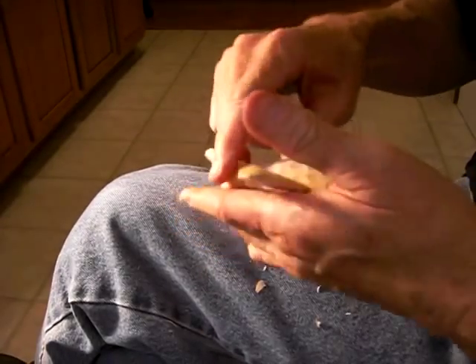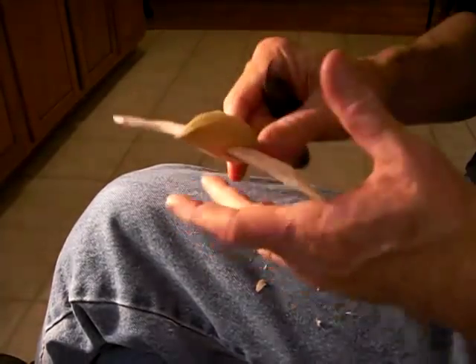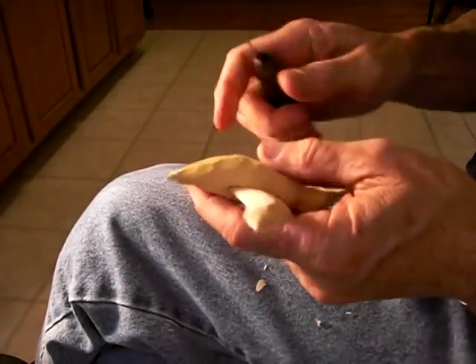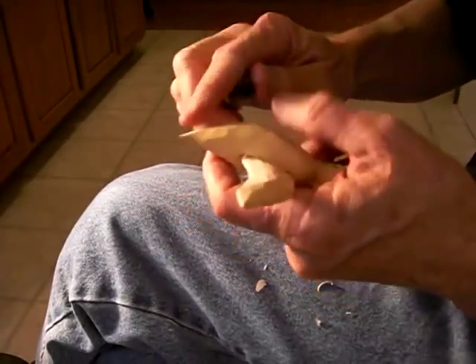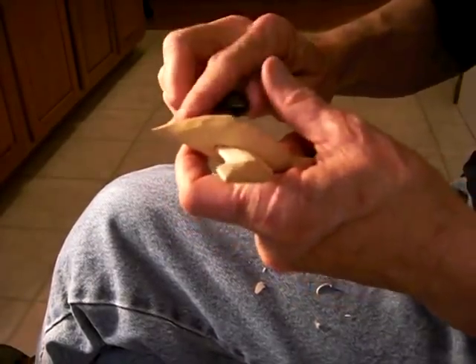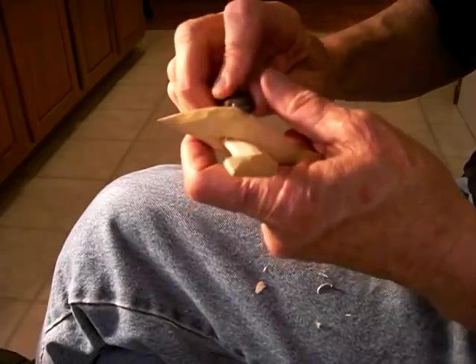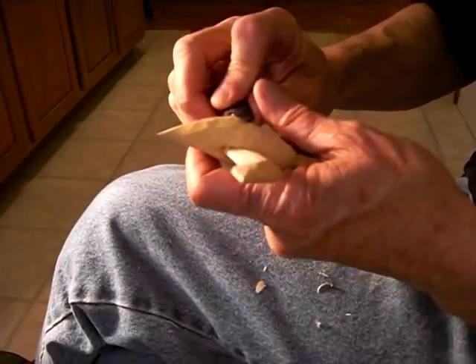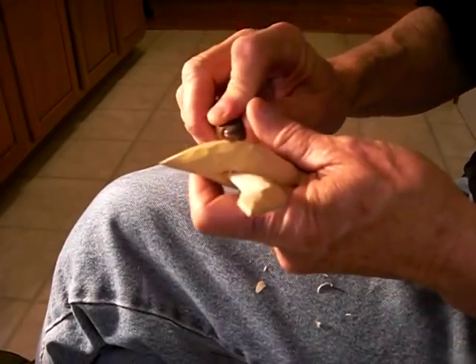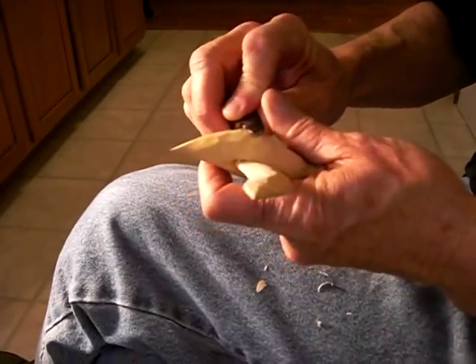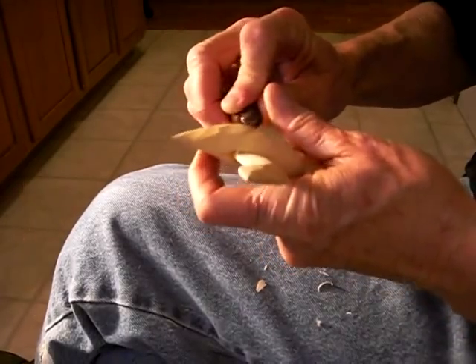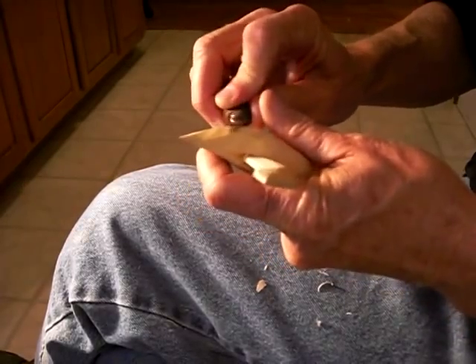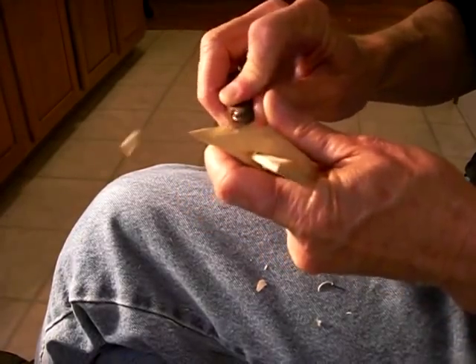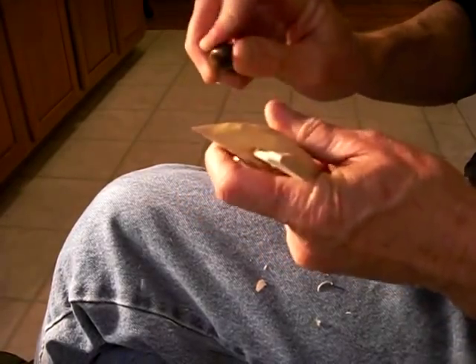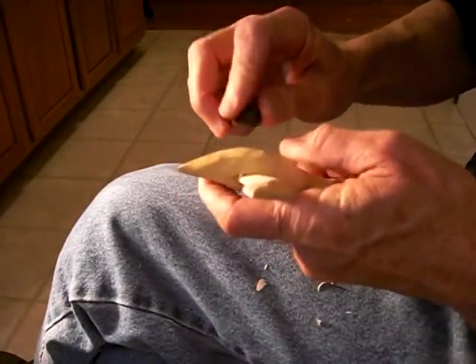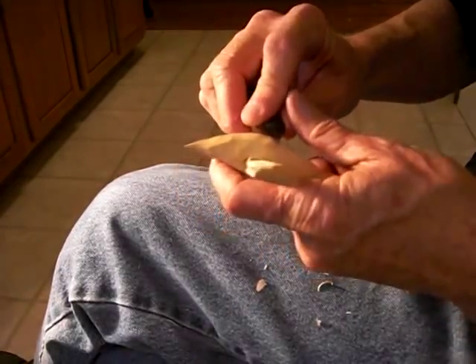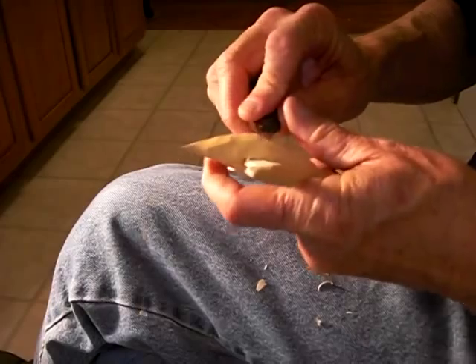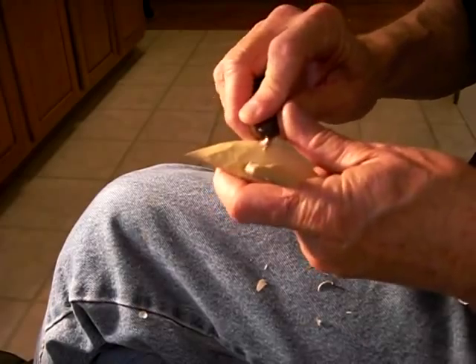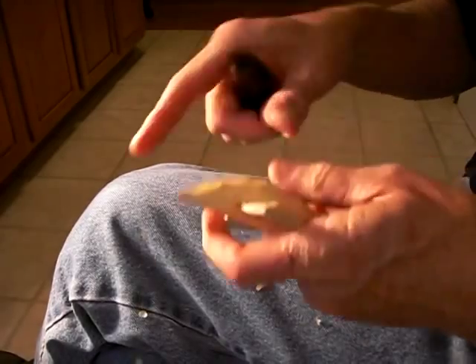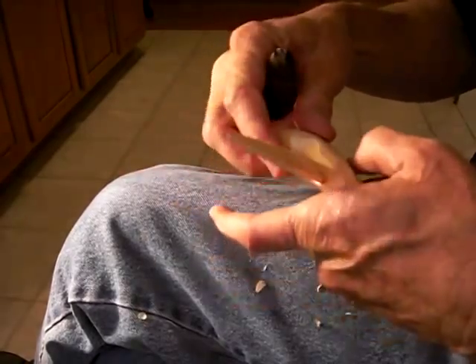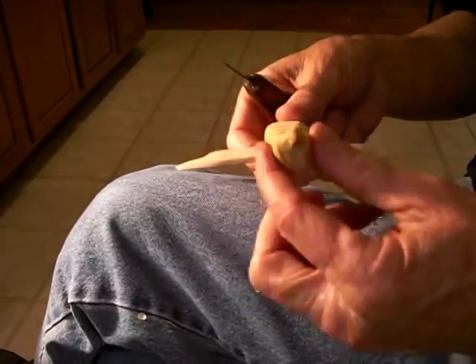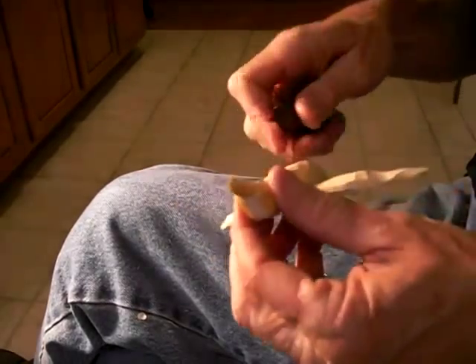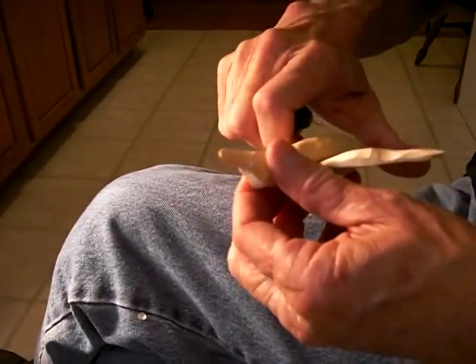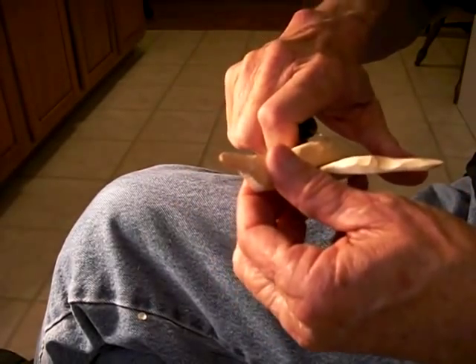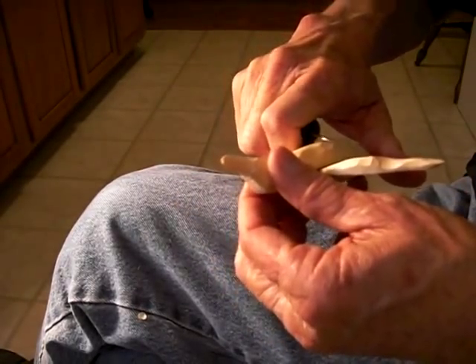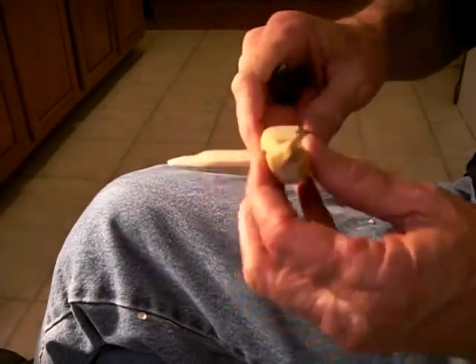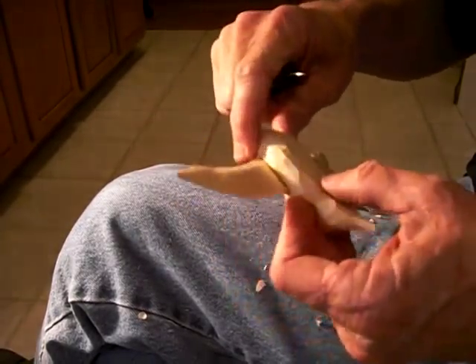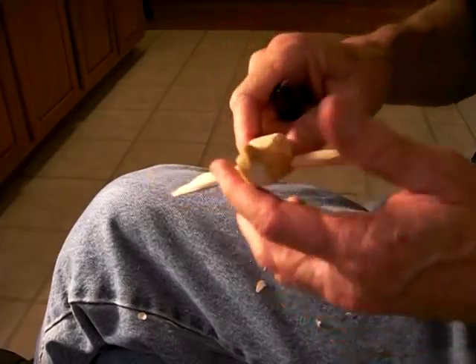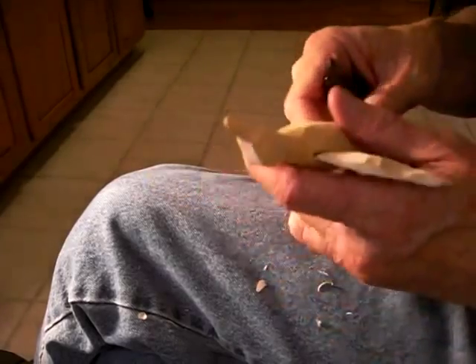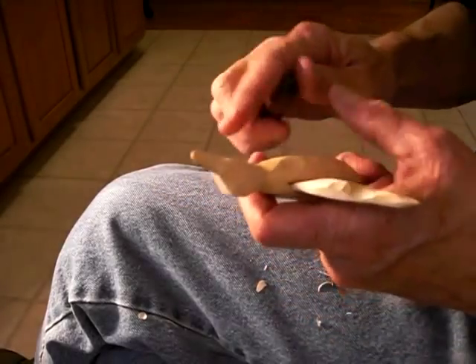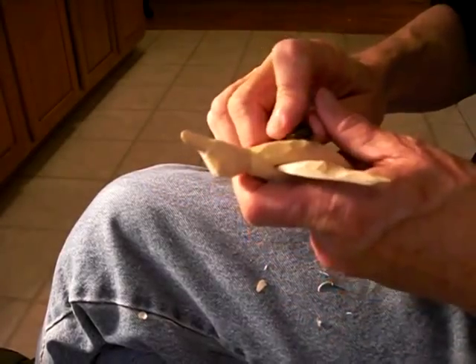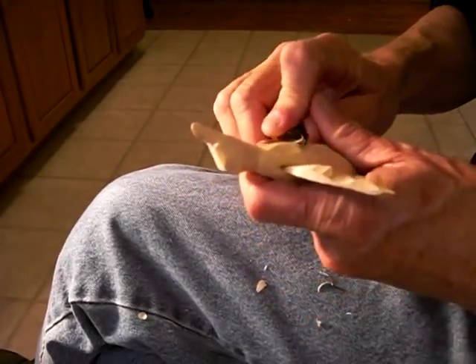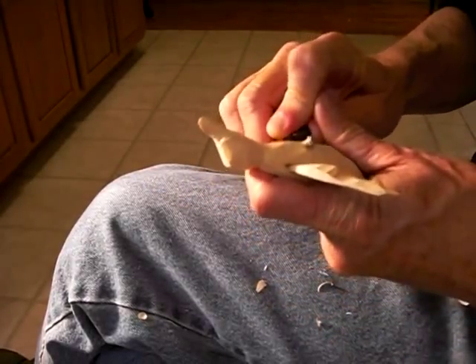Now, of course, those people that have carved ducks before know that you can use a wood burner and put the feathers in — the detail and stuff. And in that book, it has the detail that you can put in. You can copy the detail and things like that.